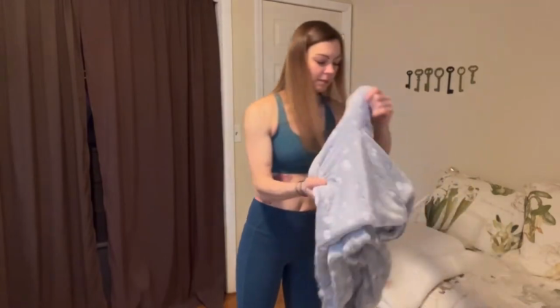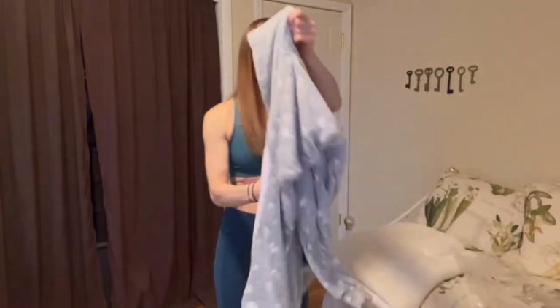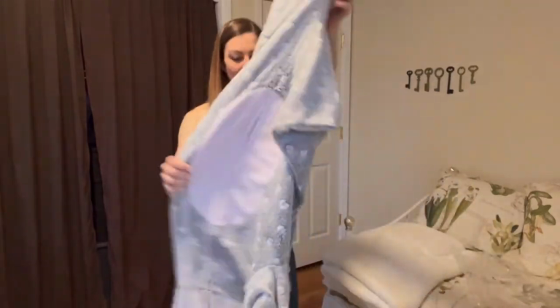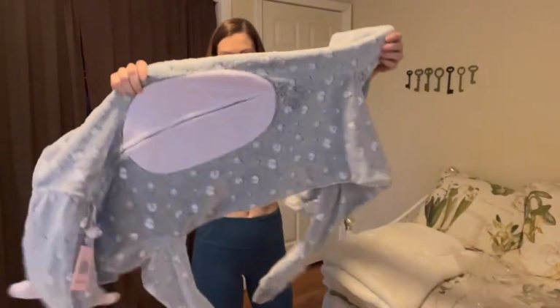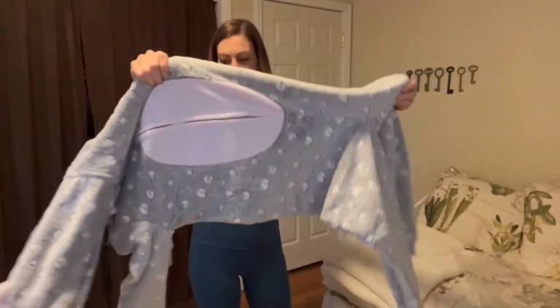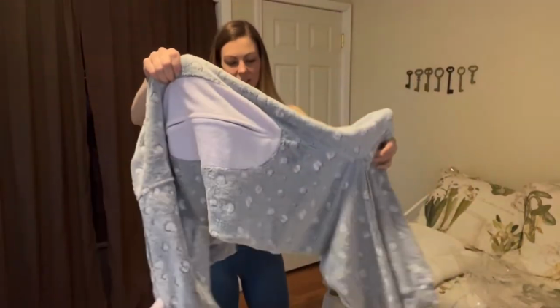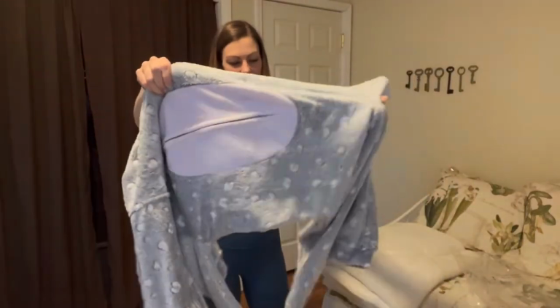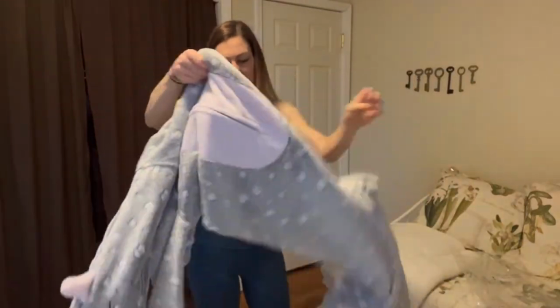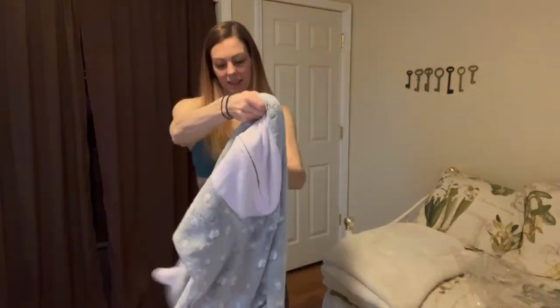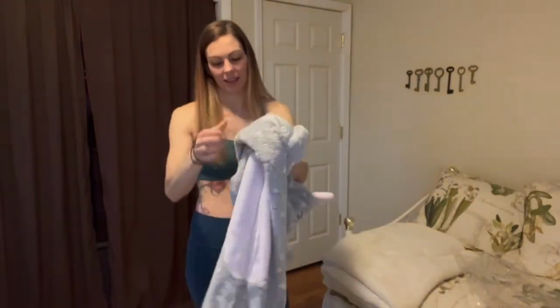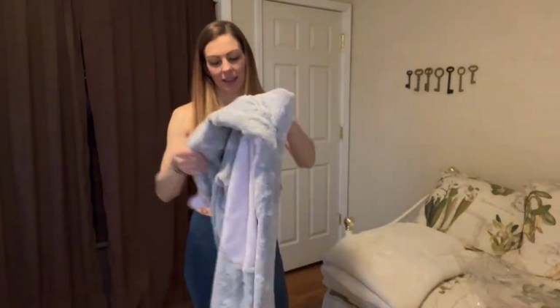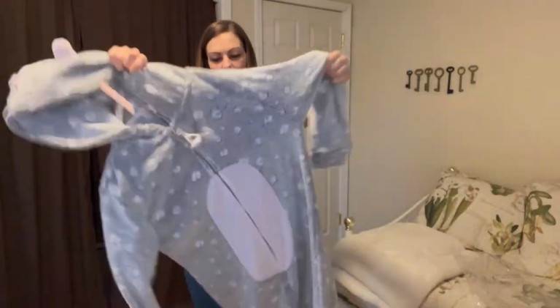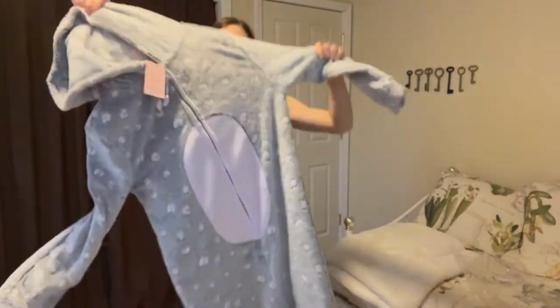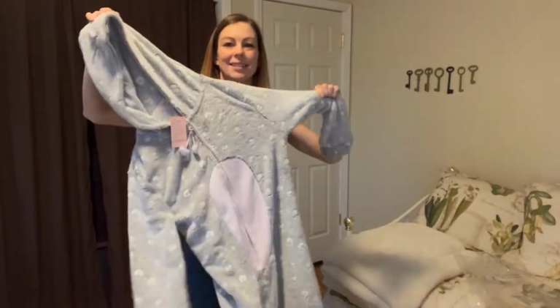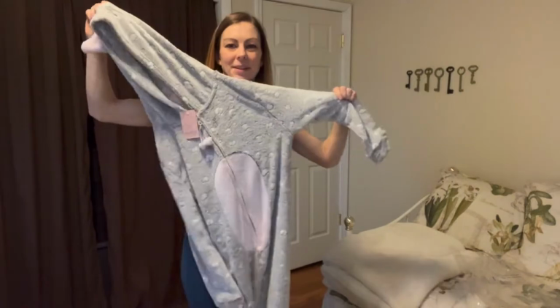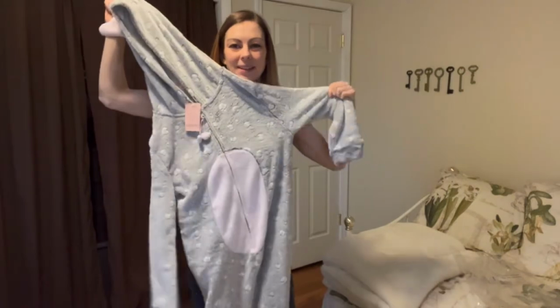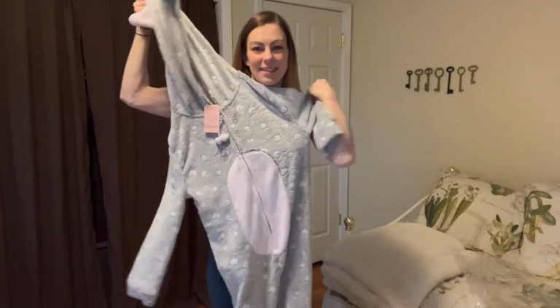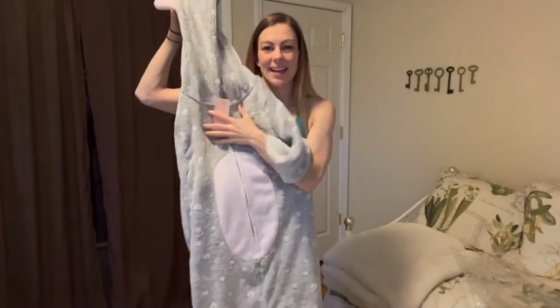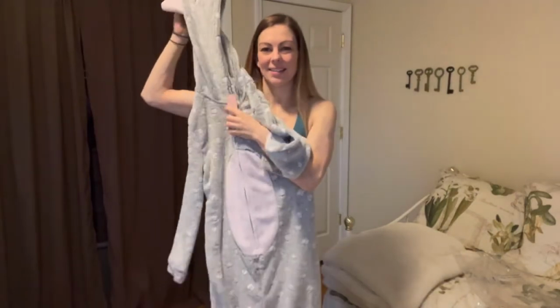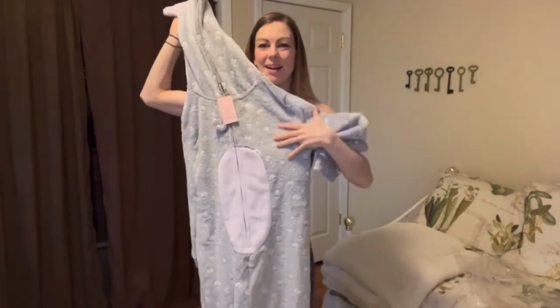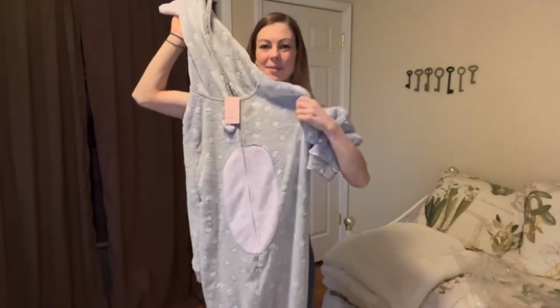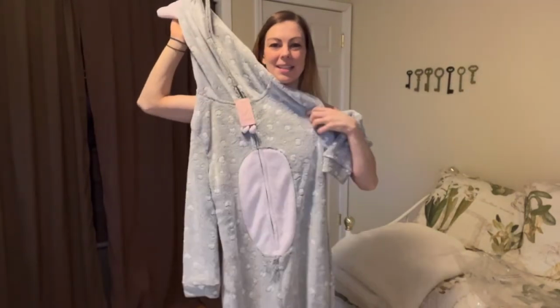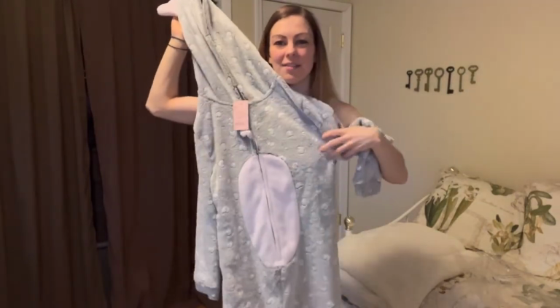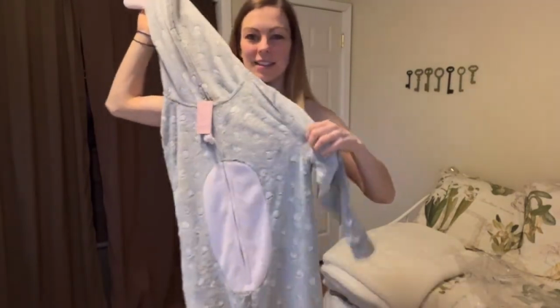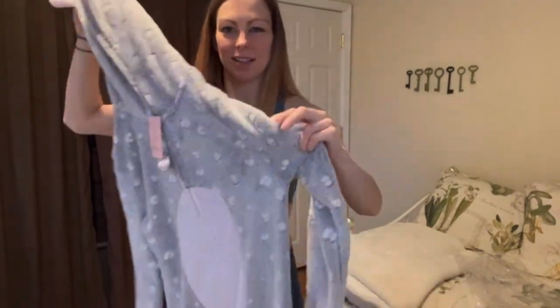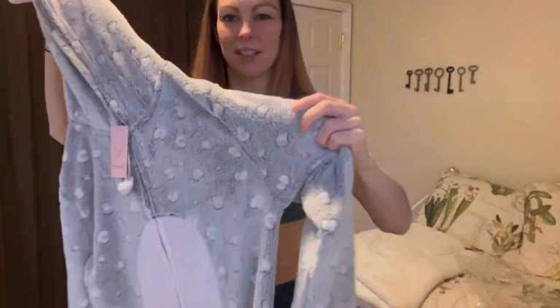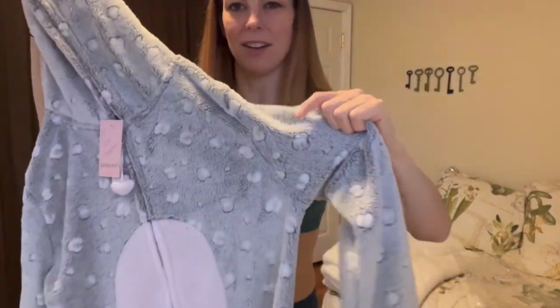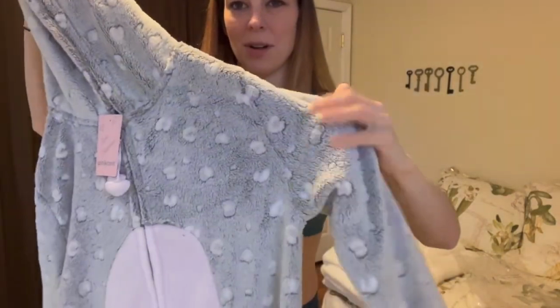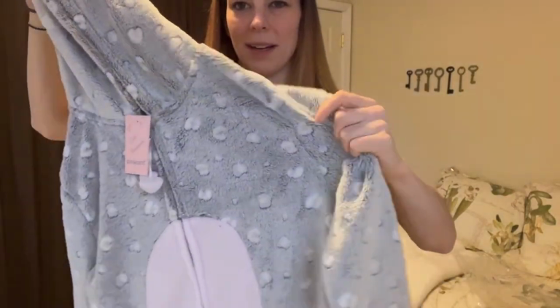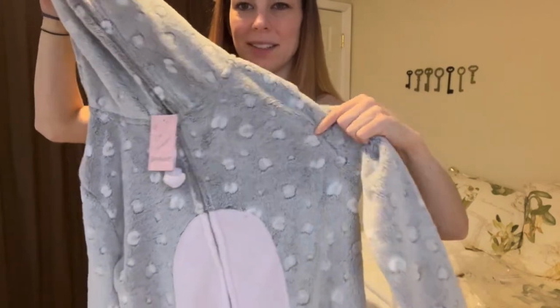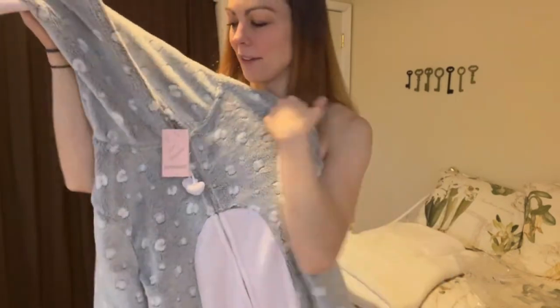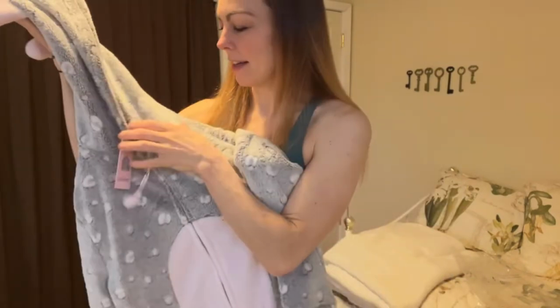When you pull it out of the packaging, it actually looks like this. Super cute and cozy and really soft to the touch. The first thing you're going to notice when you open it is how soft it really is.